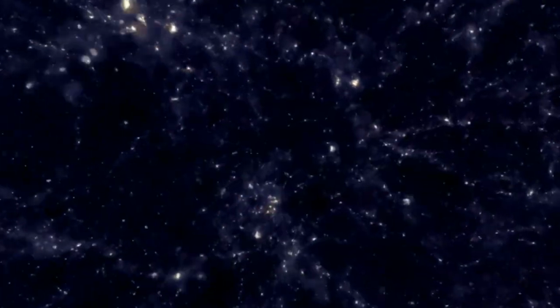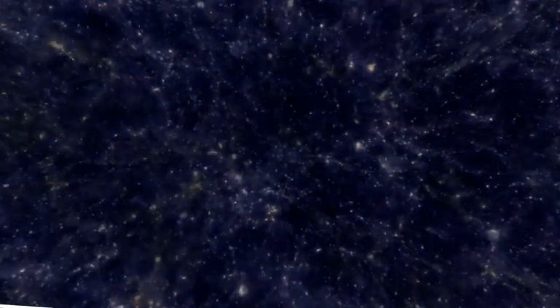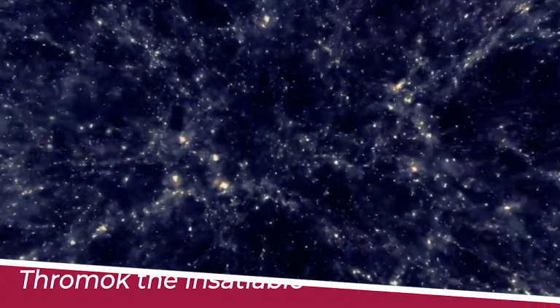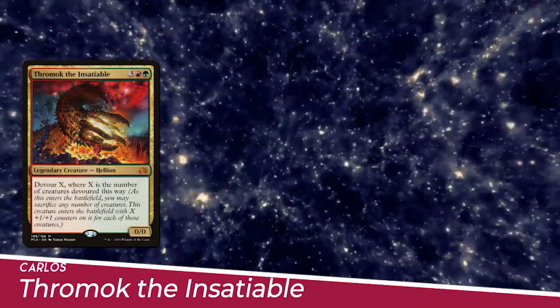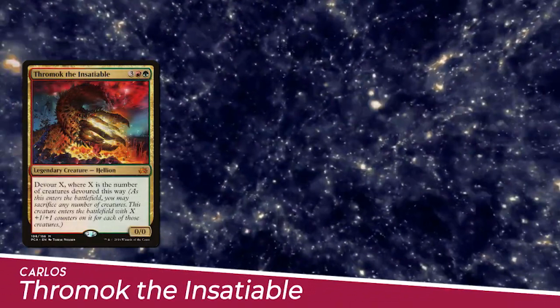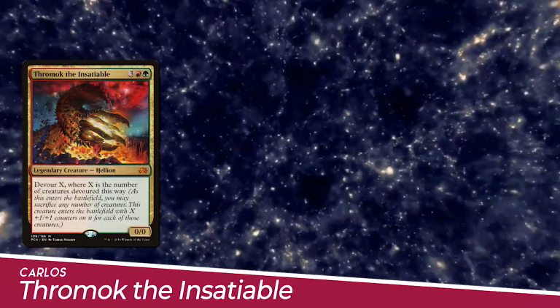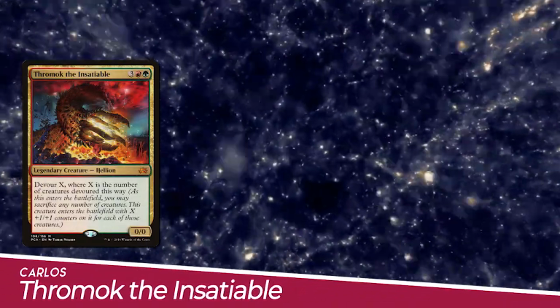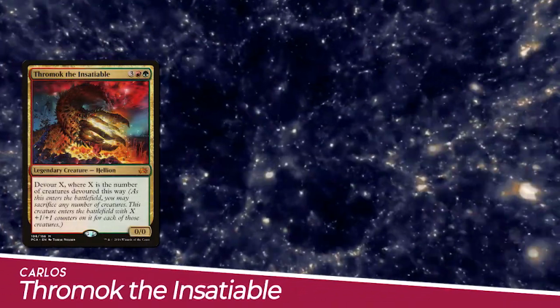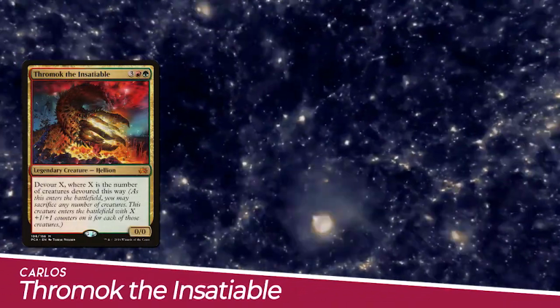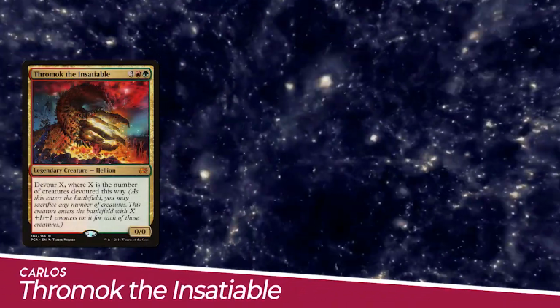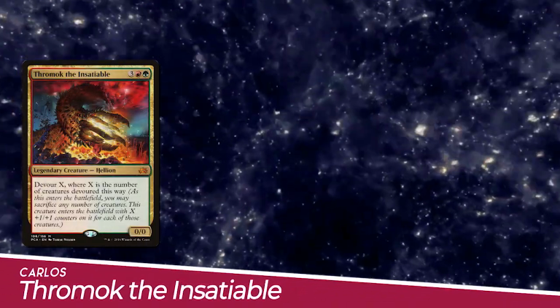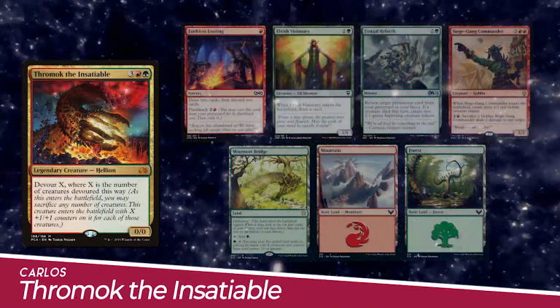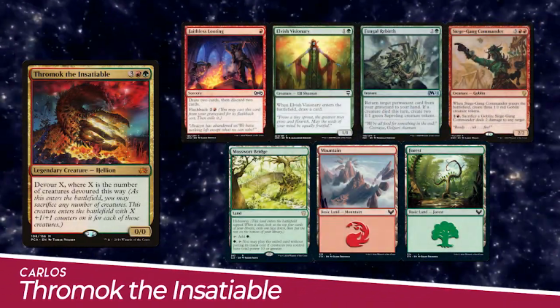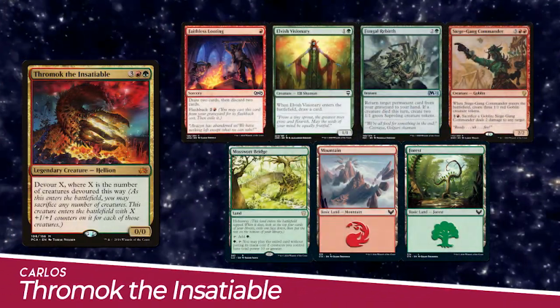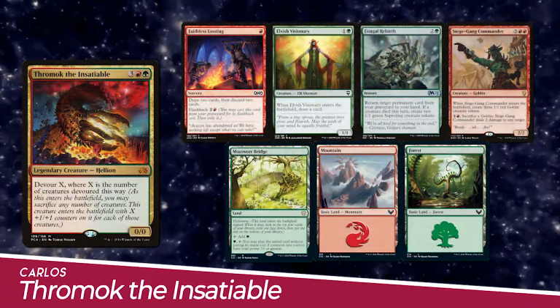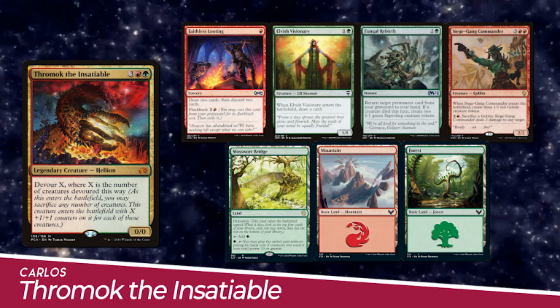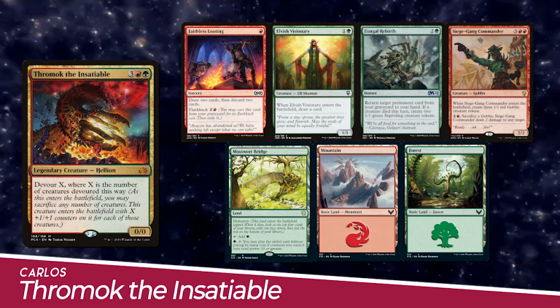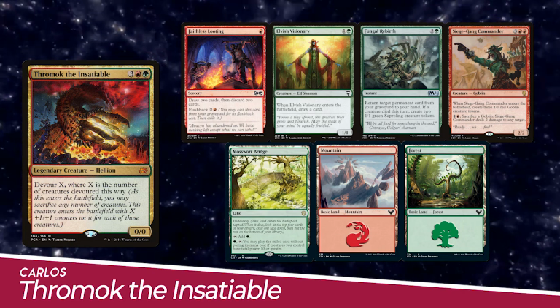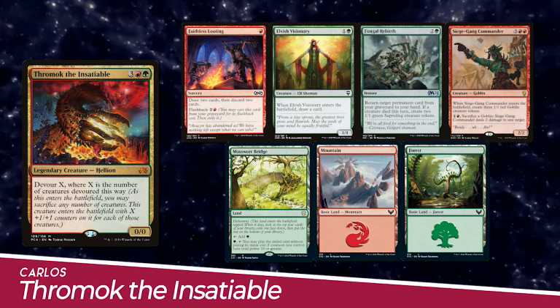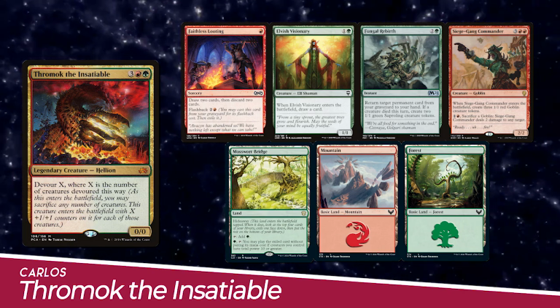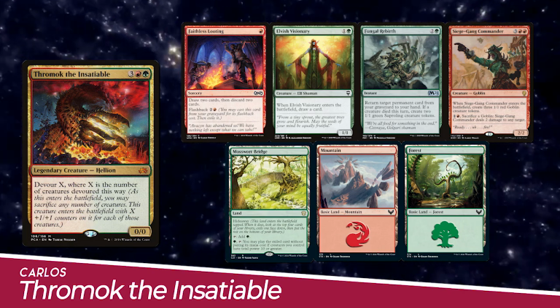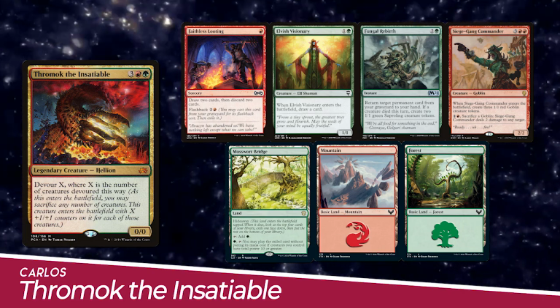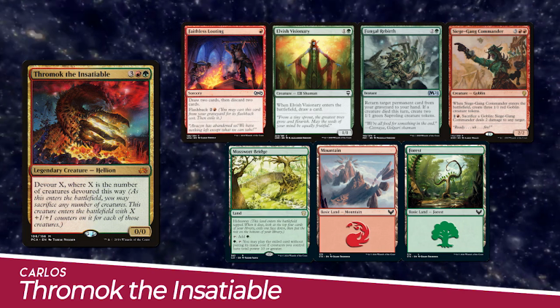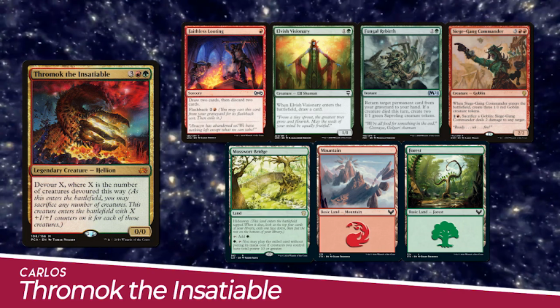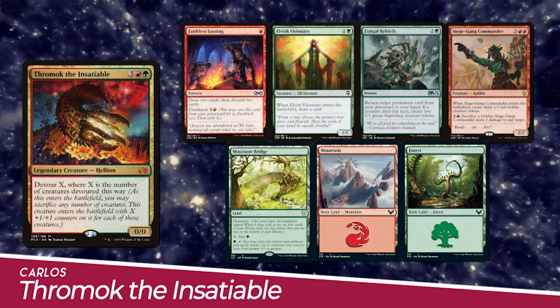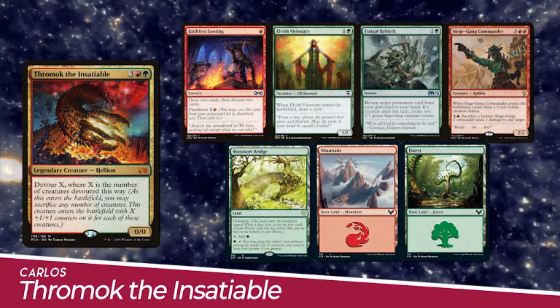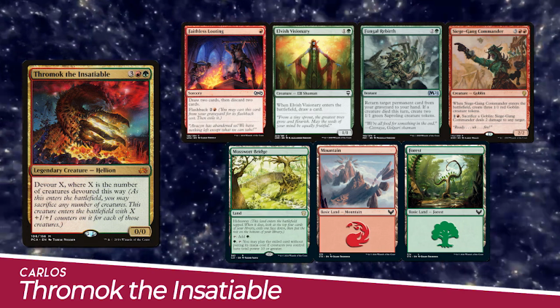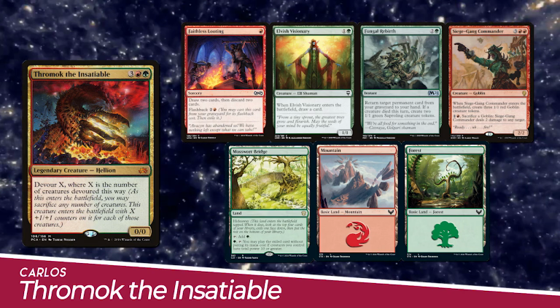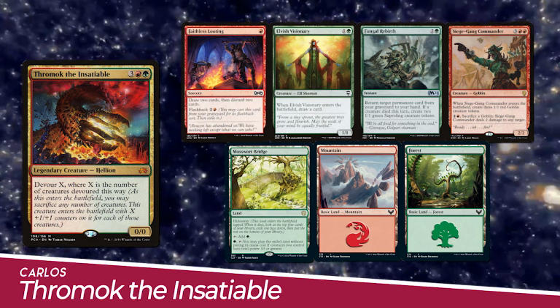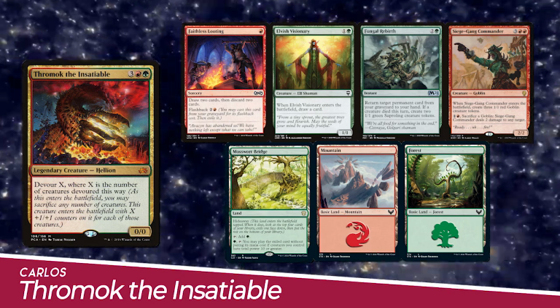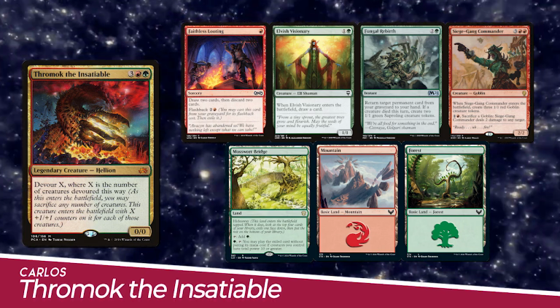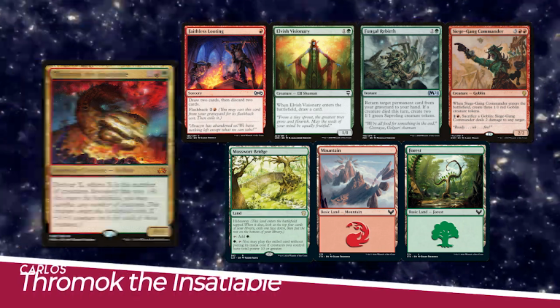We have Carlos playing Thromok the Insatiable. His starting hand includes Faithless Looting, Elvish Visionary, Fungal Rebirth, Siege Gang Commander, Mosswort Bridge, a Mountain, and a Forest.